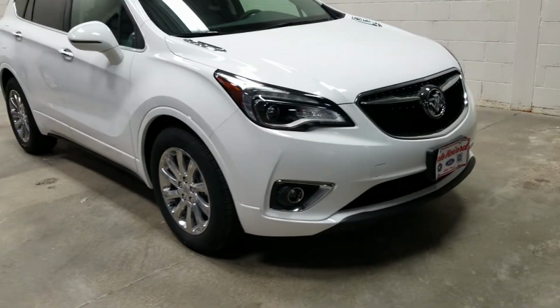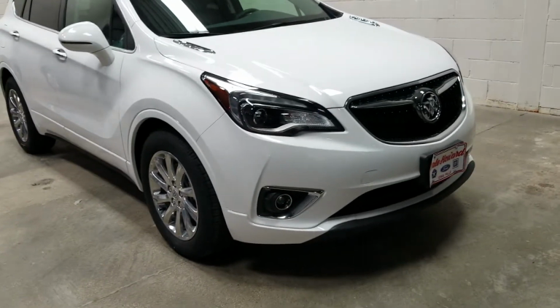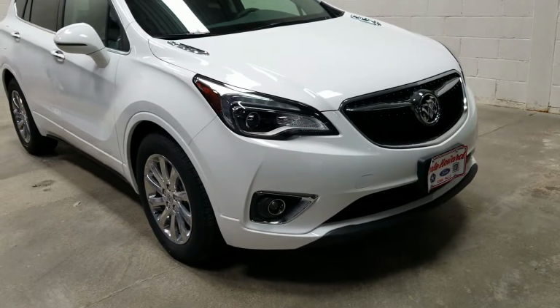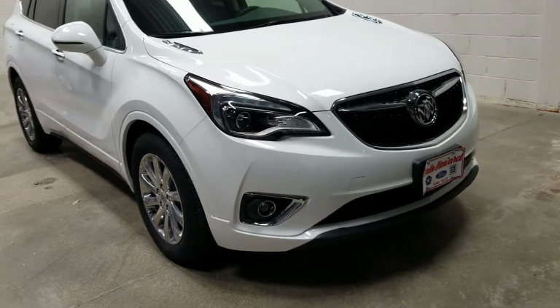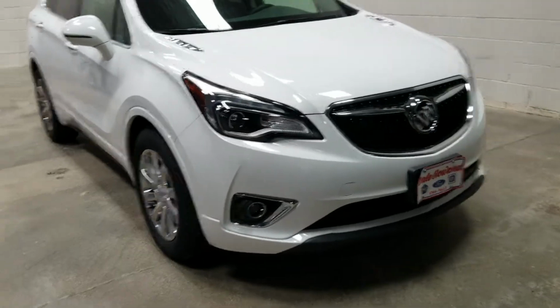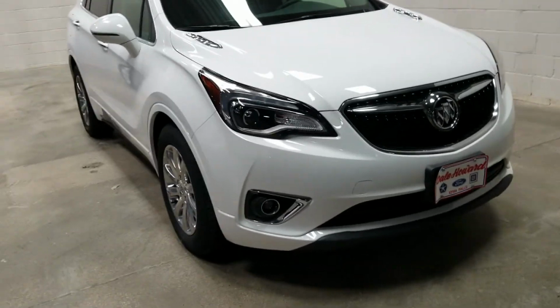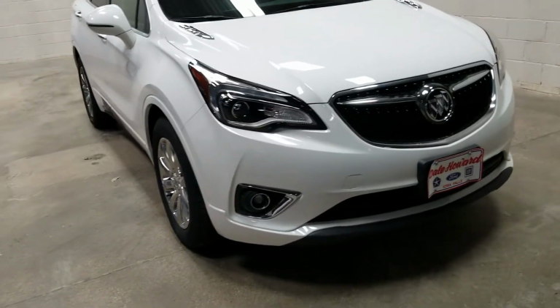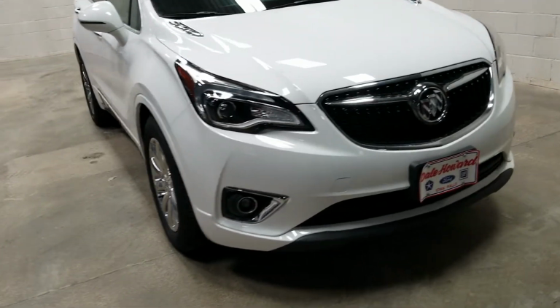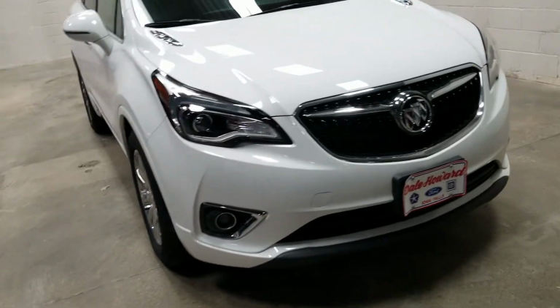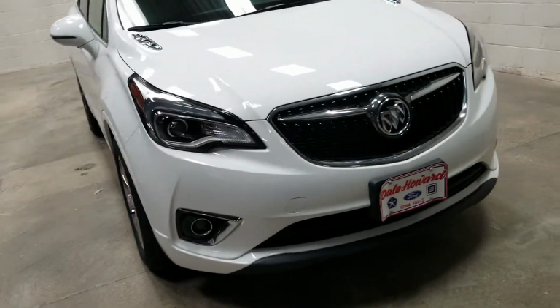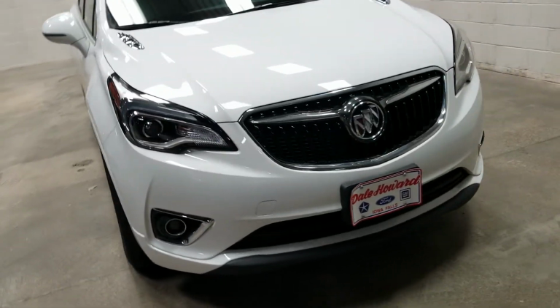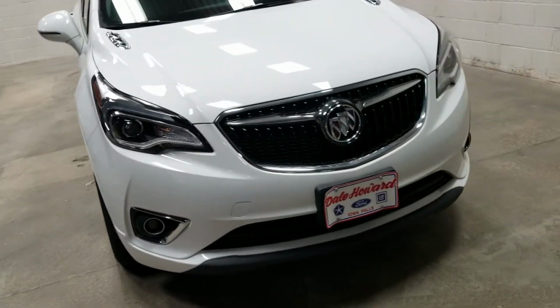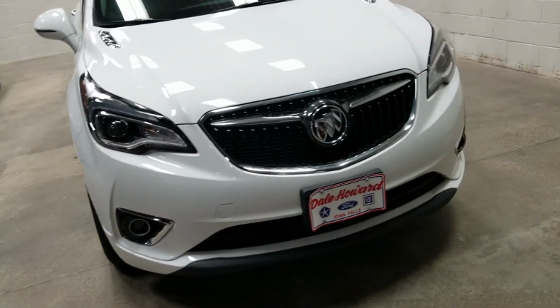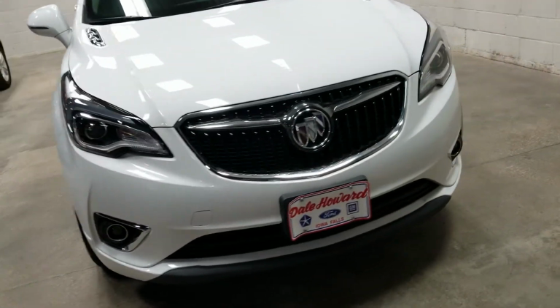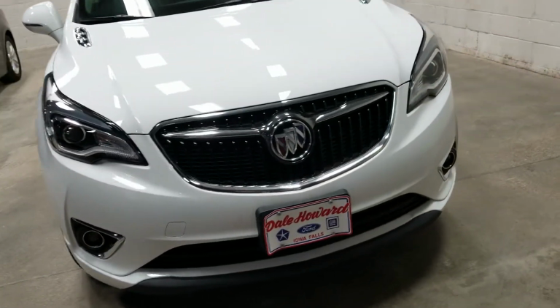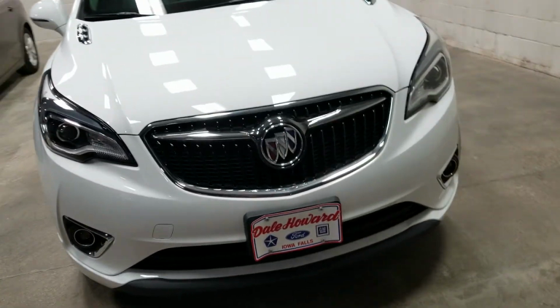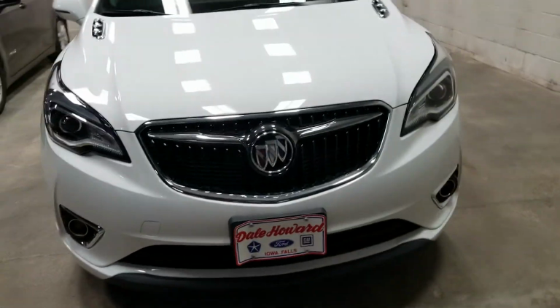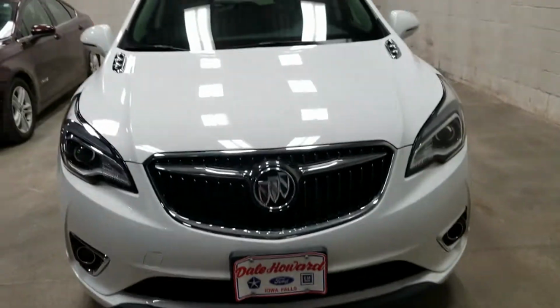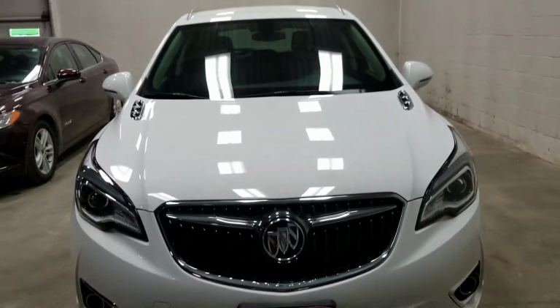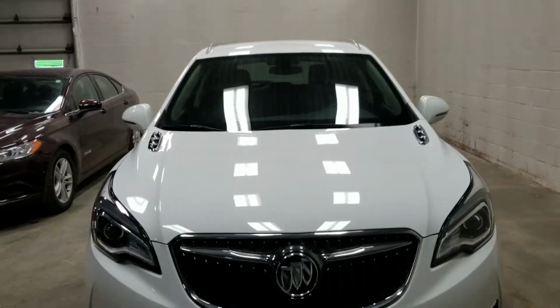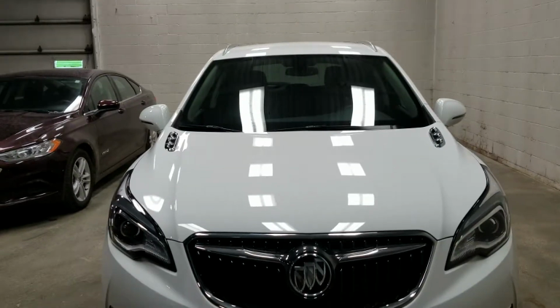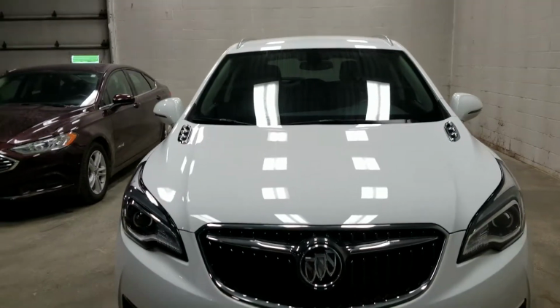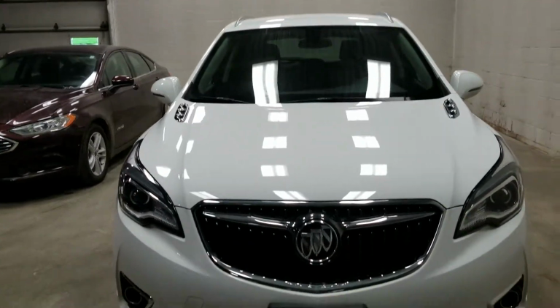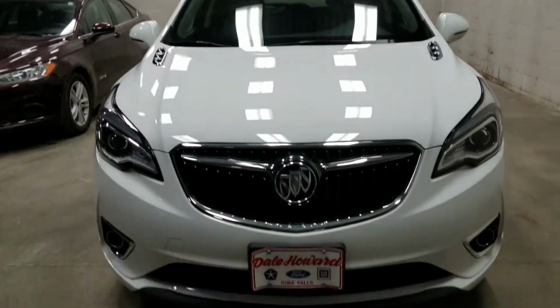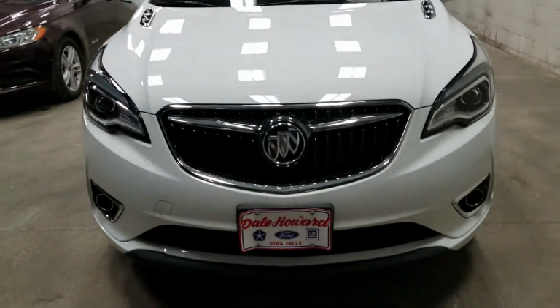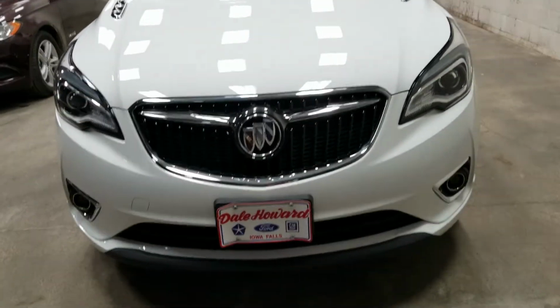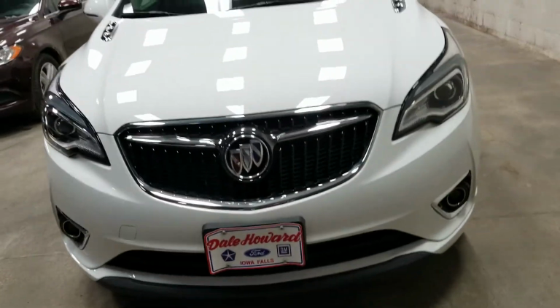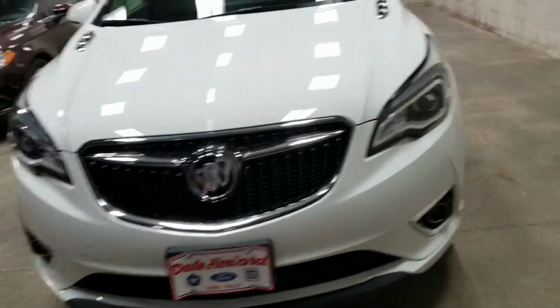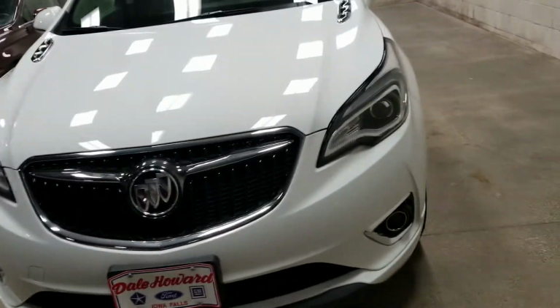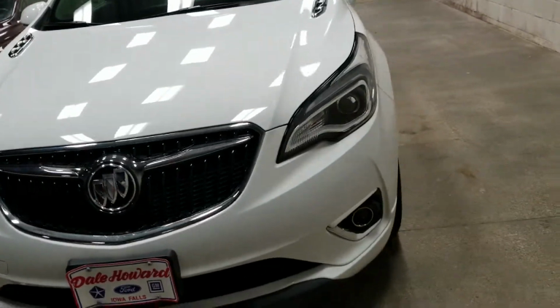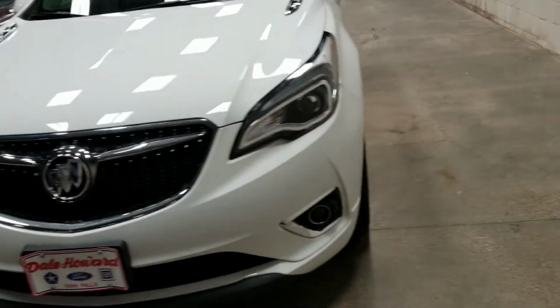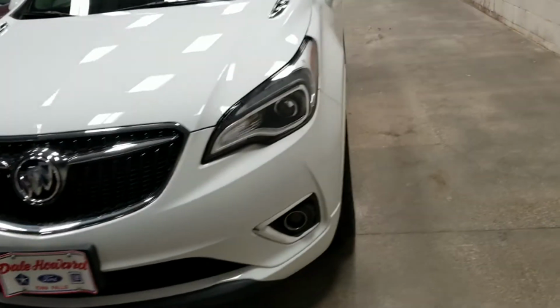Got some fabulous curb appeal. Aluminum rims. Very sleek looking. Very classy.